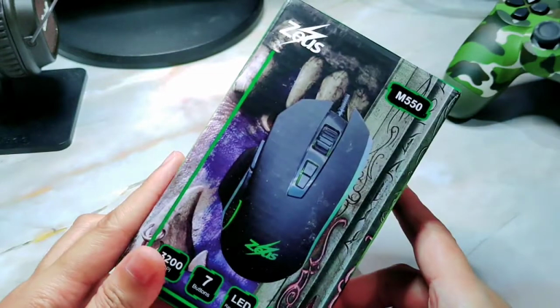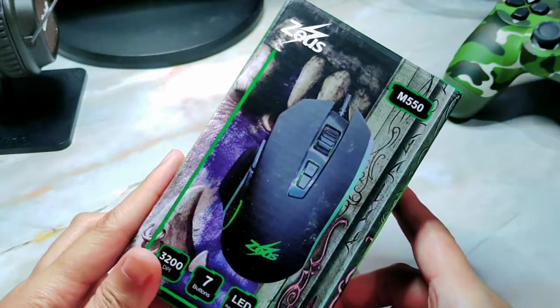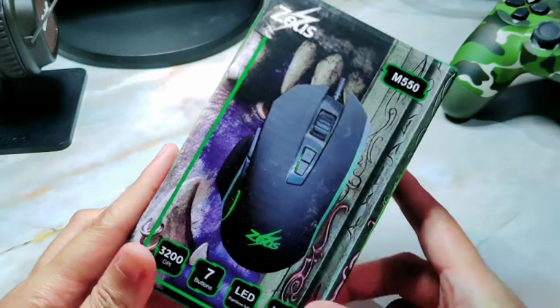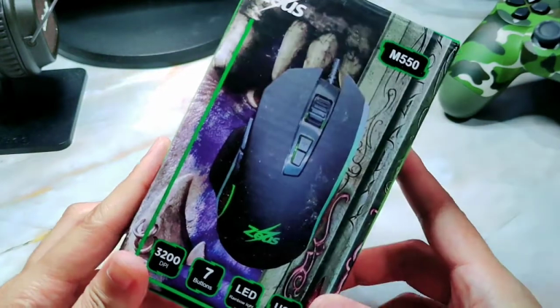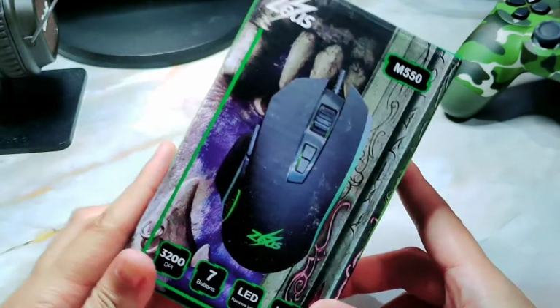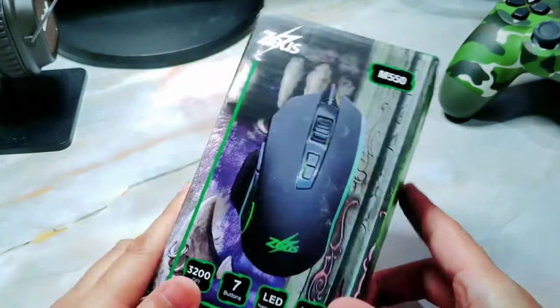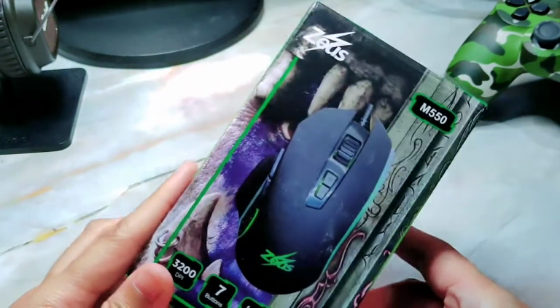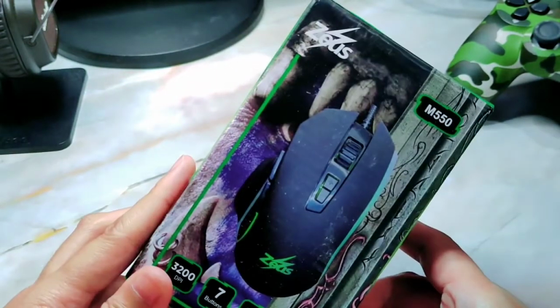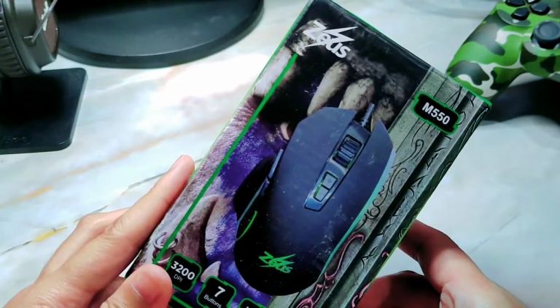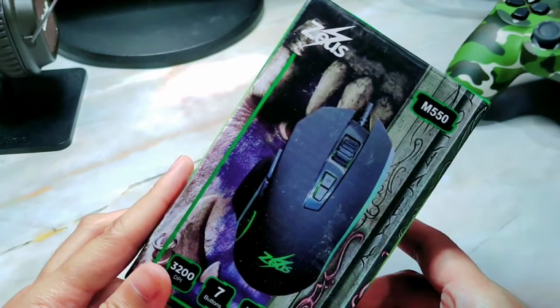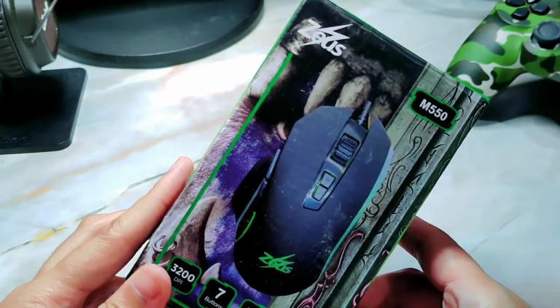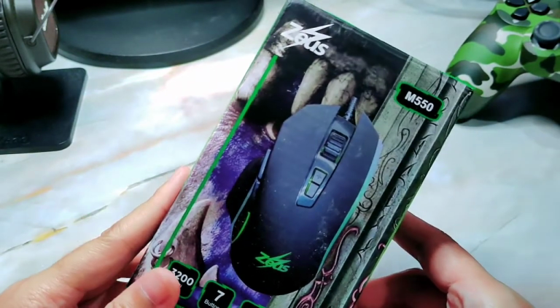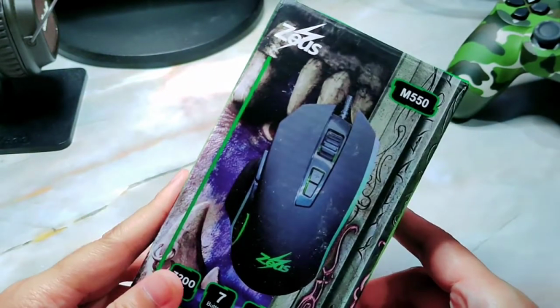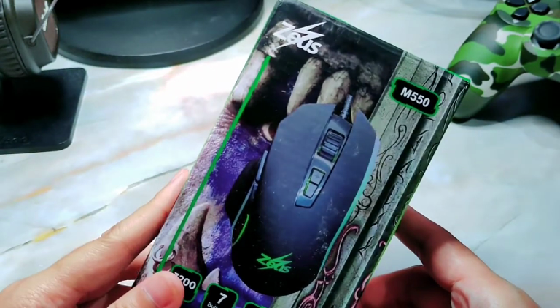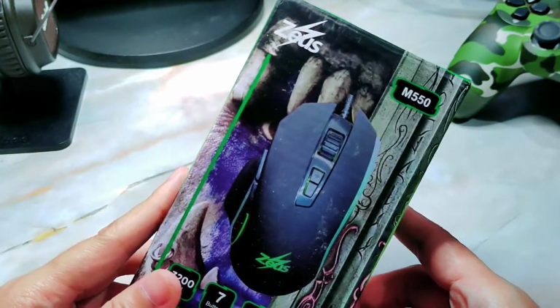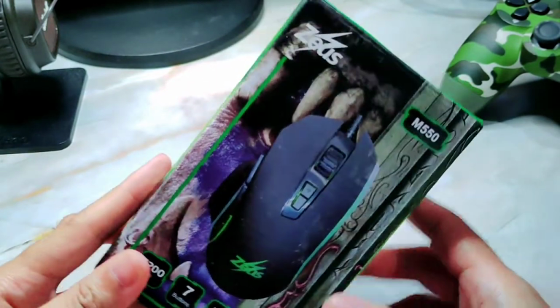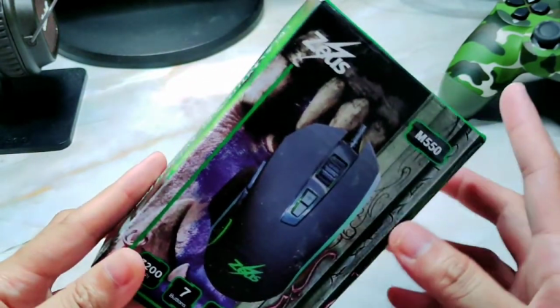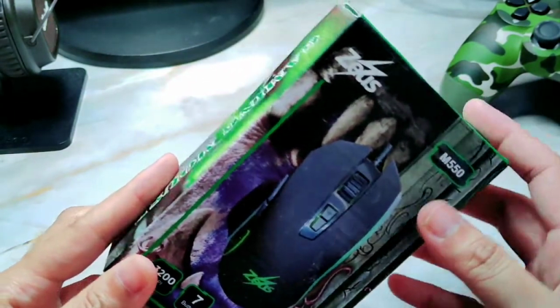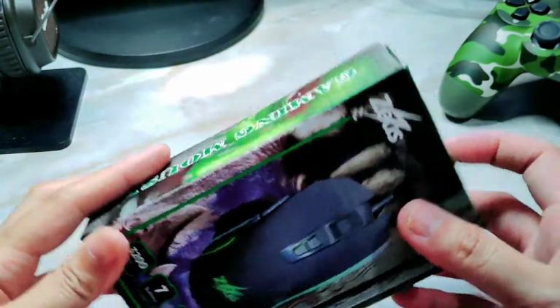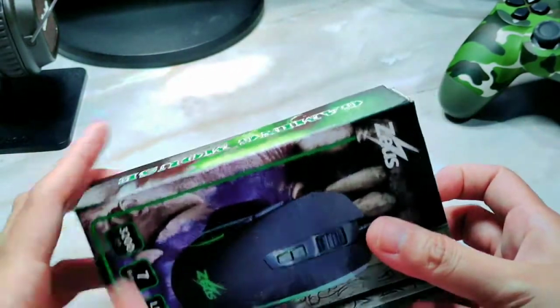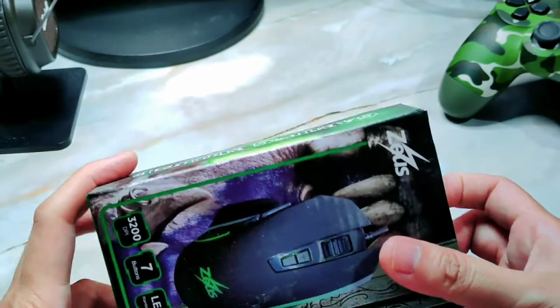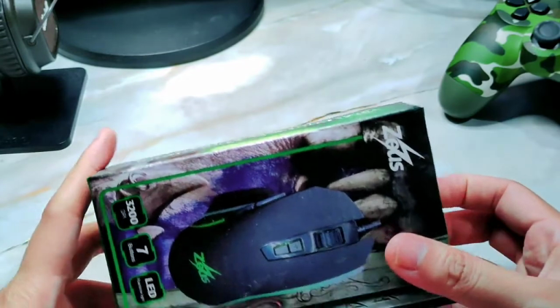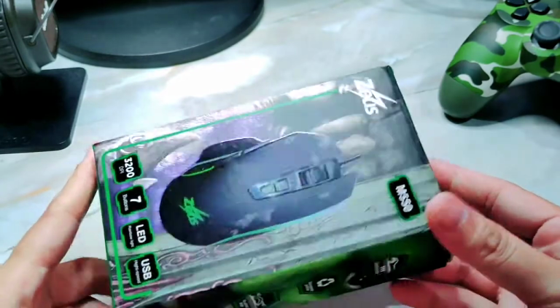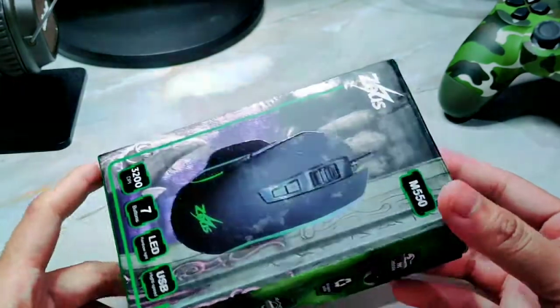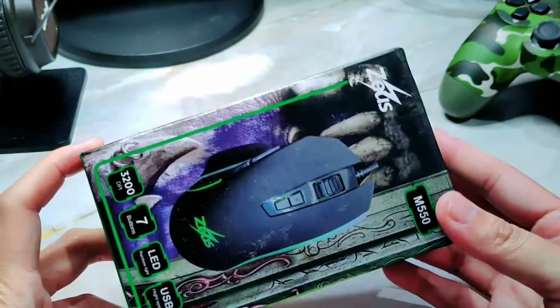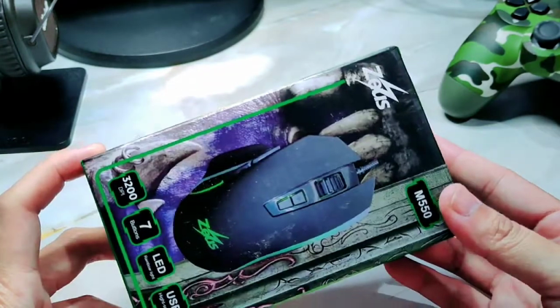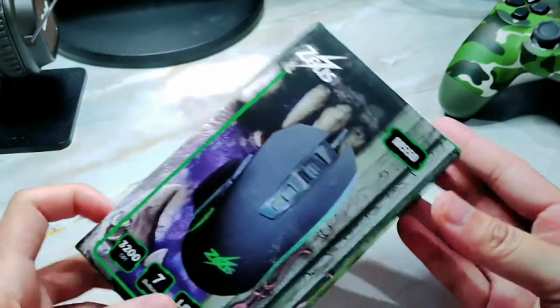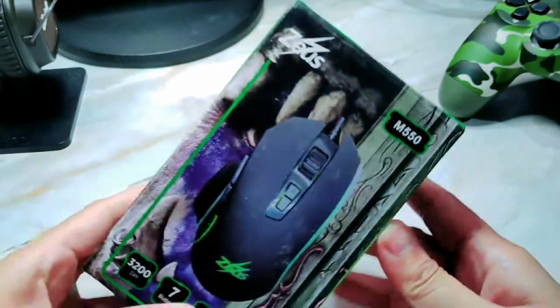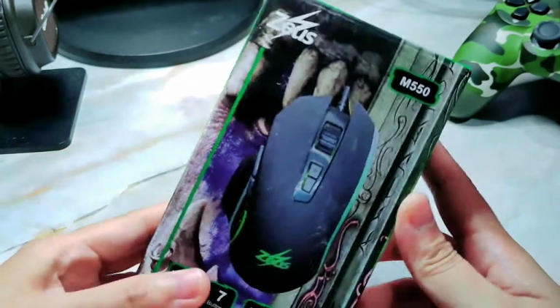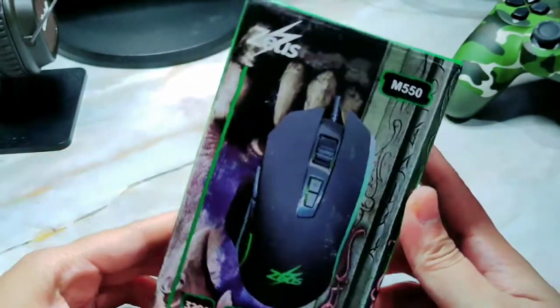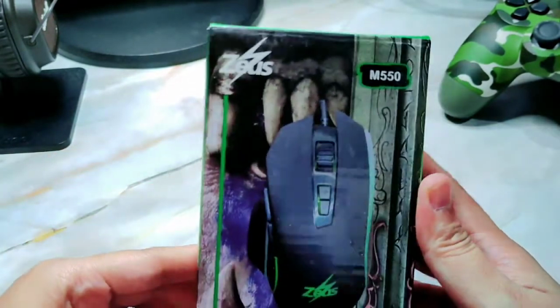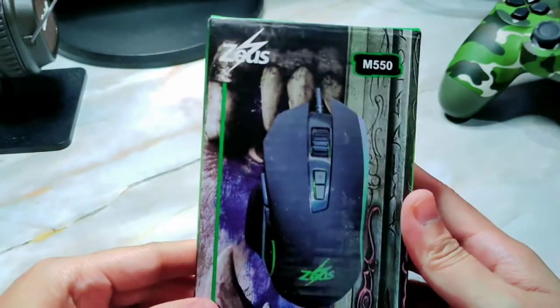So for today, we are going to unbox the Zeus M550, which they also call the Black Mamba.